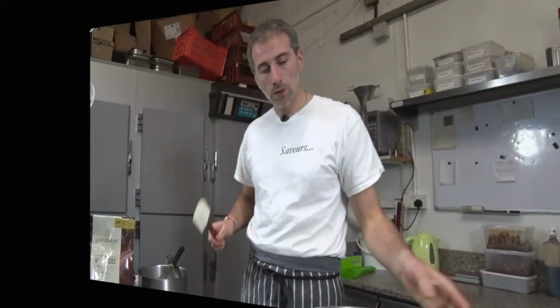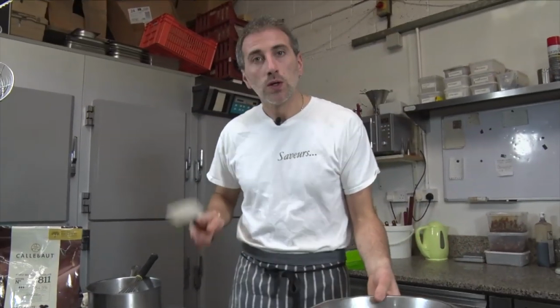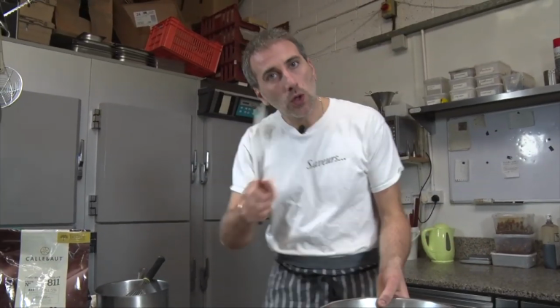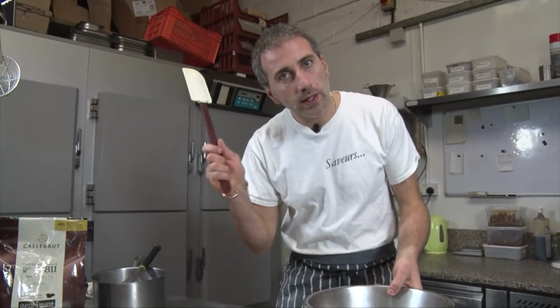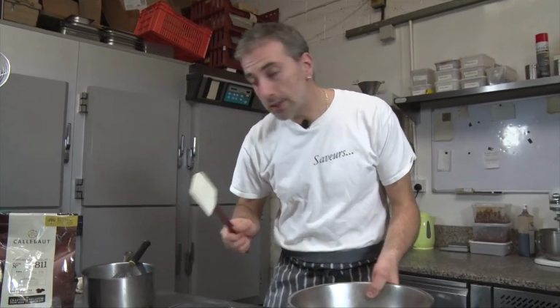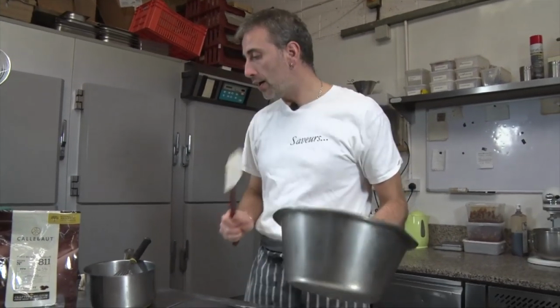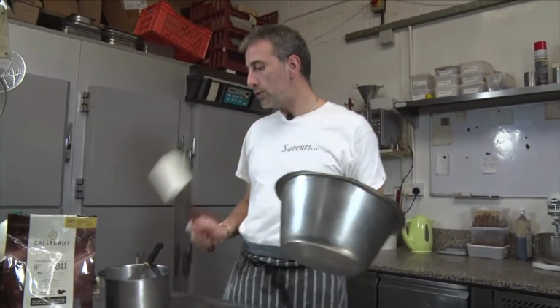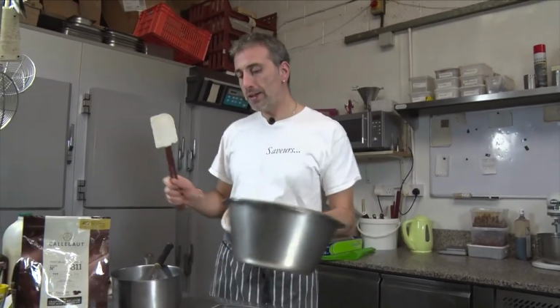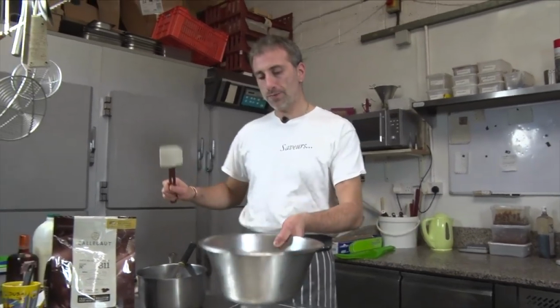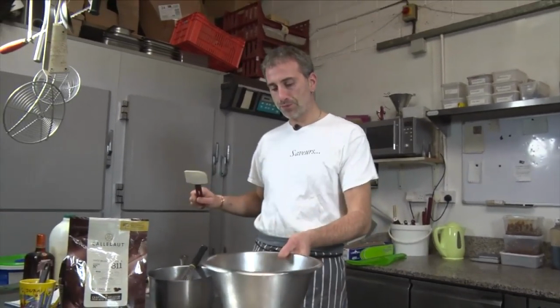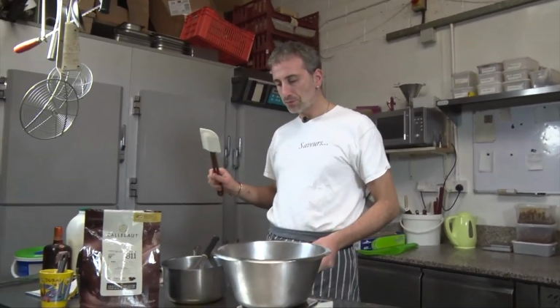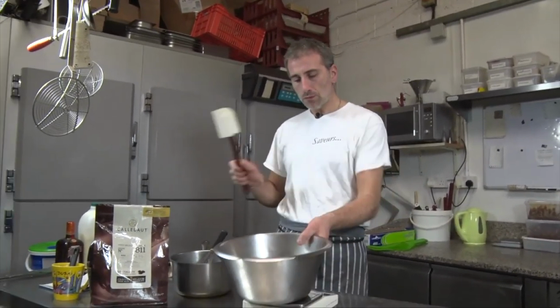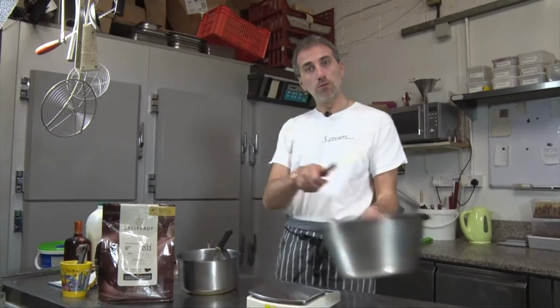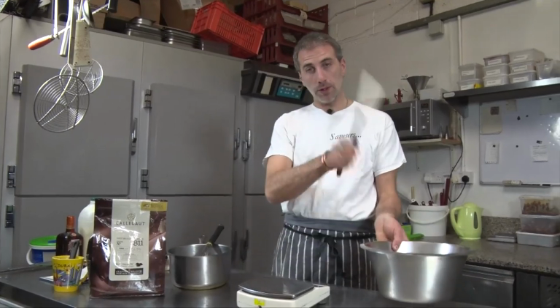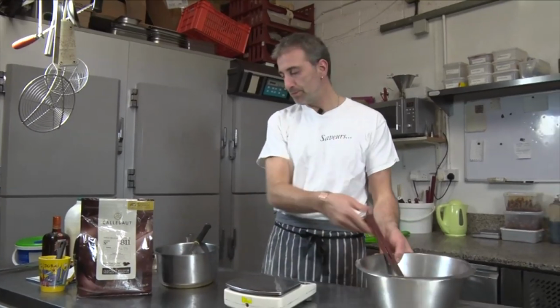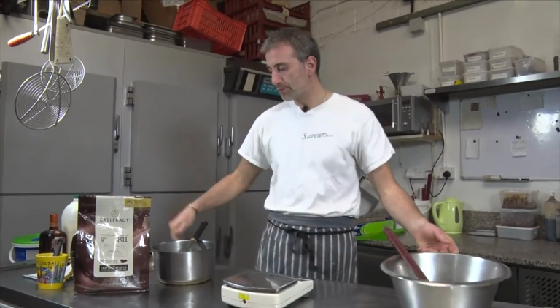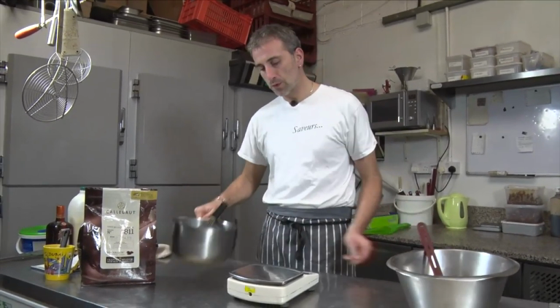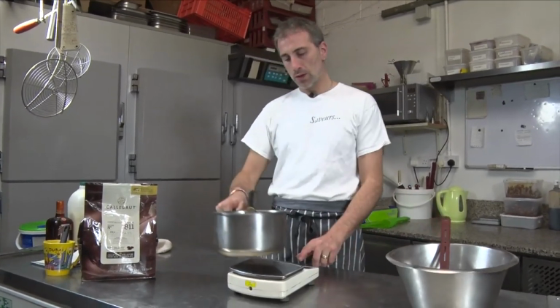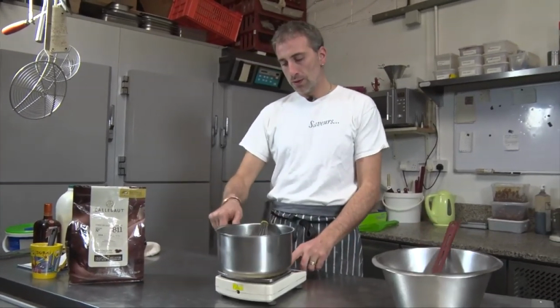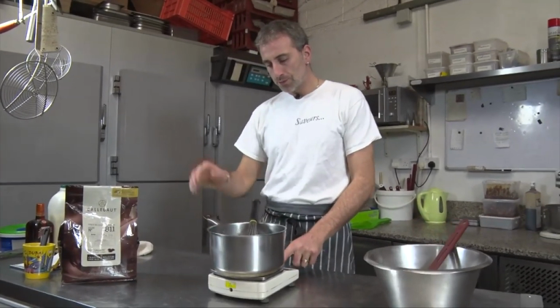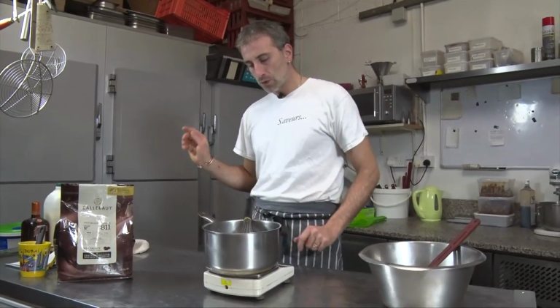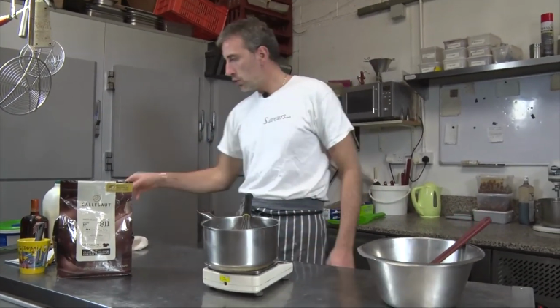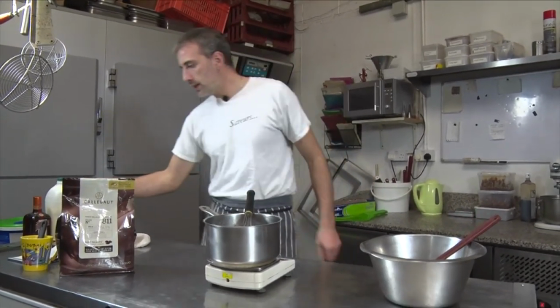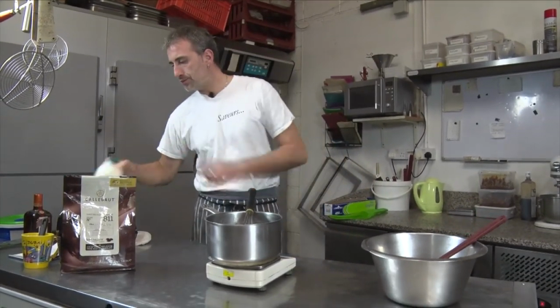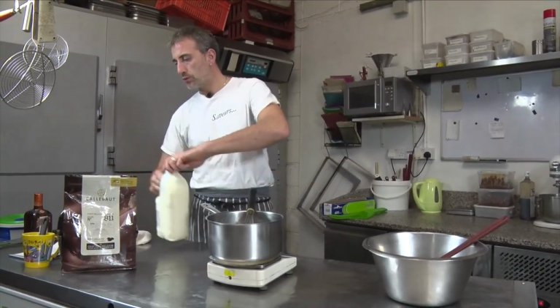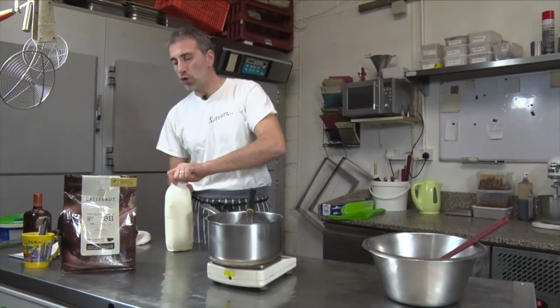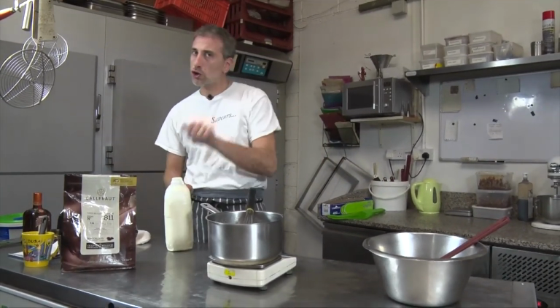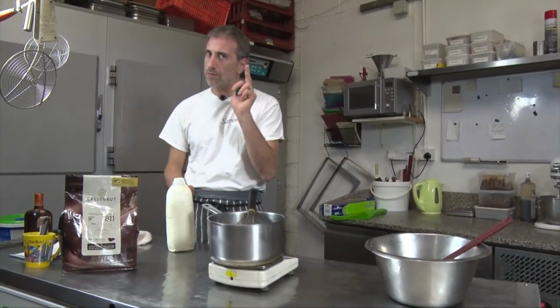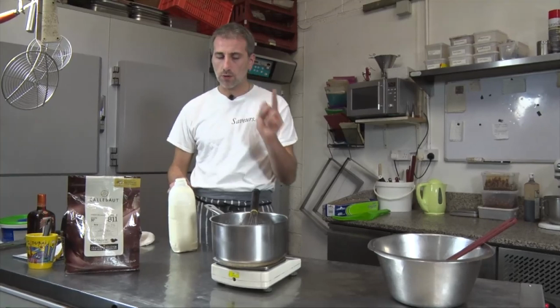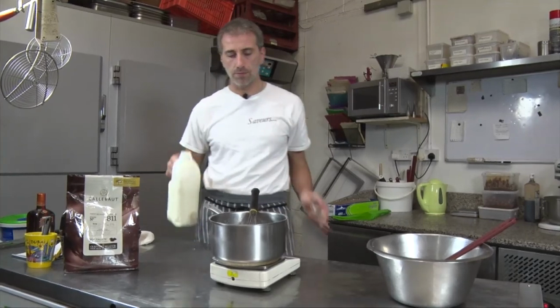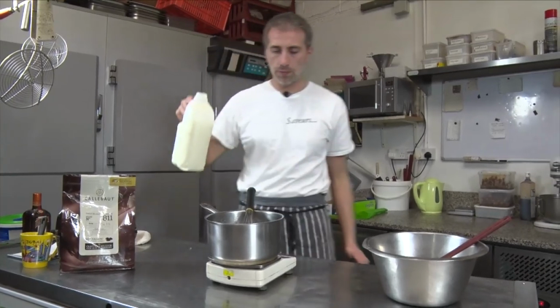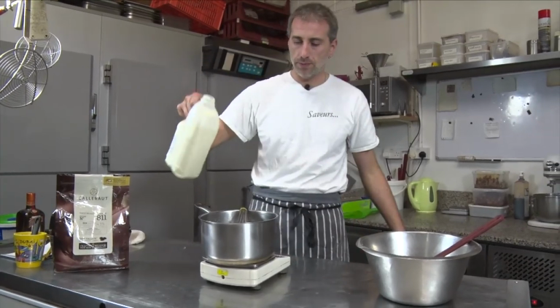So let's make it. We're gonna start with the cream. We need 240 grams of whipping cream.